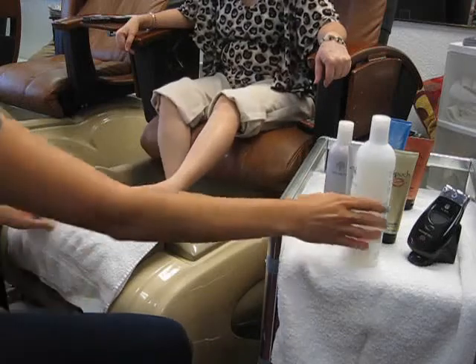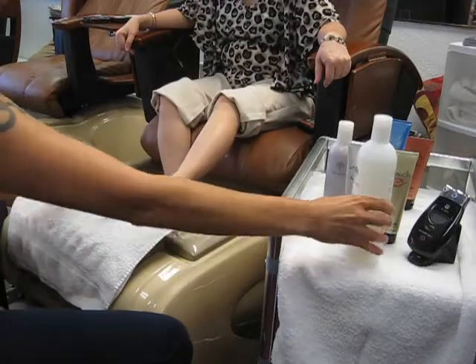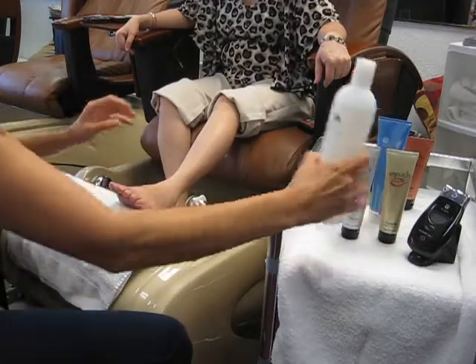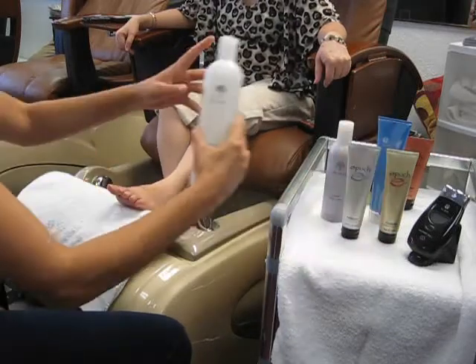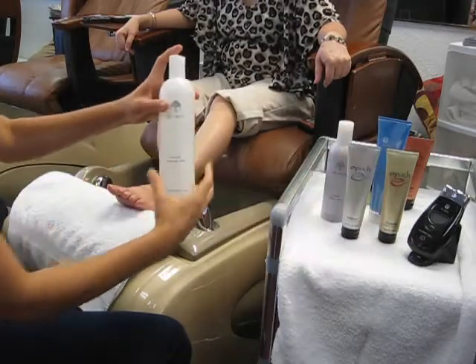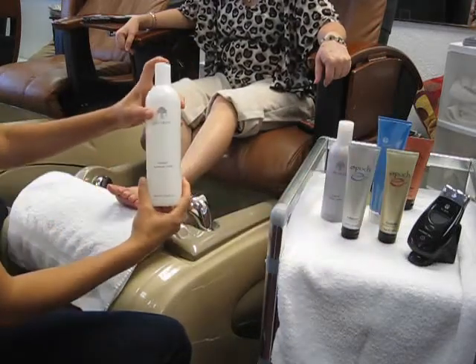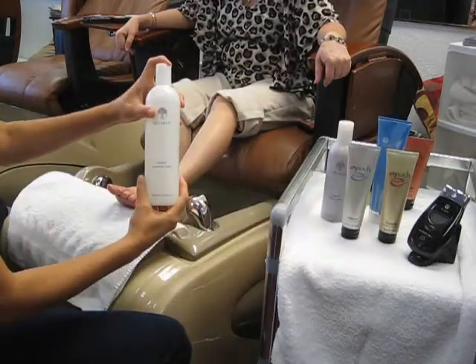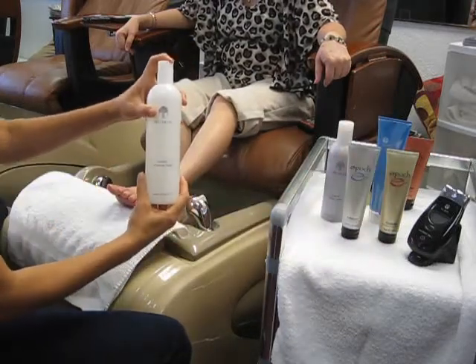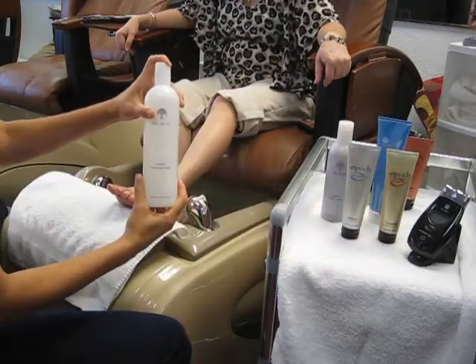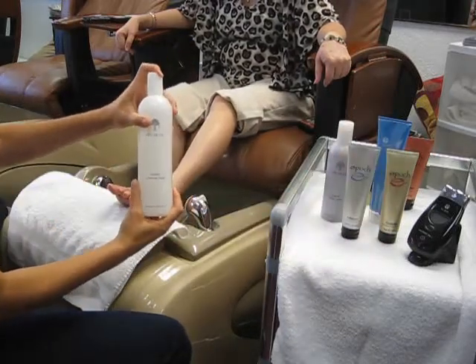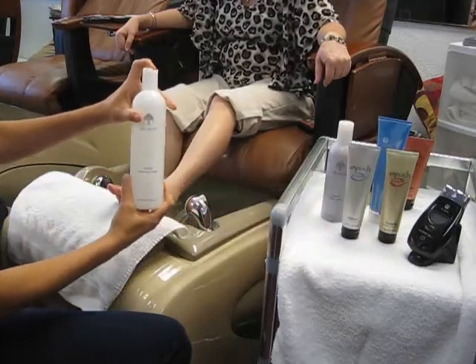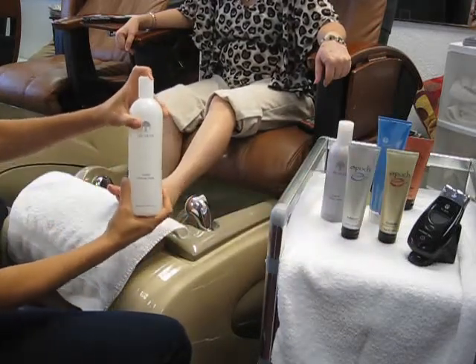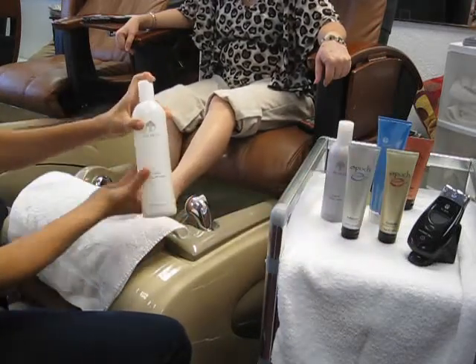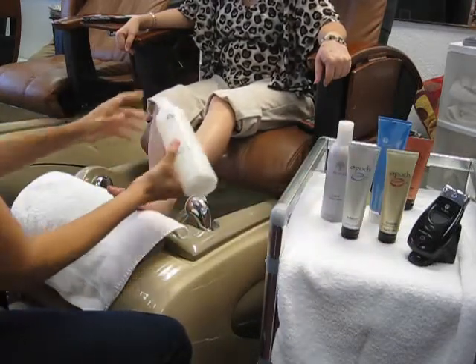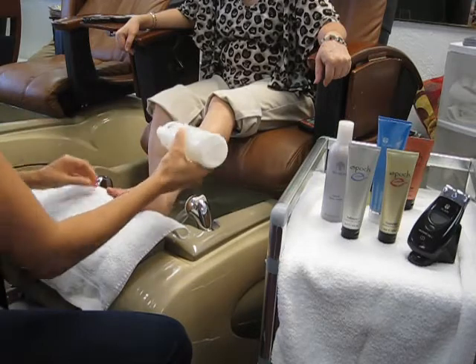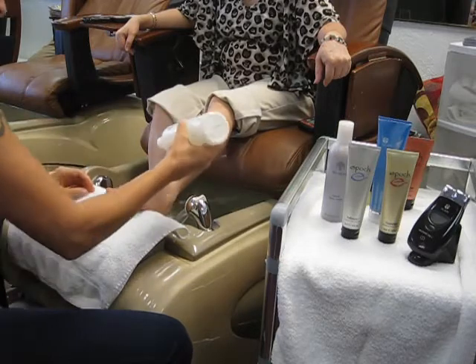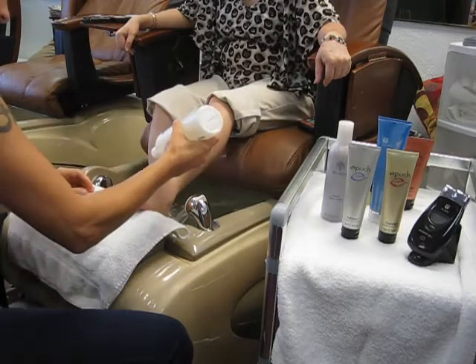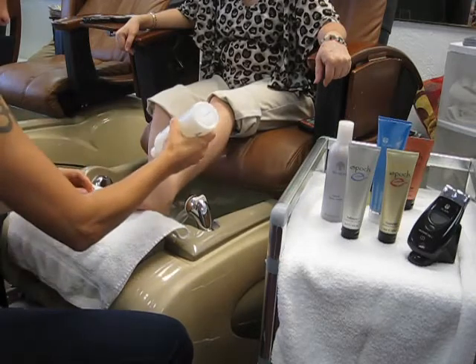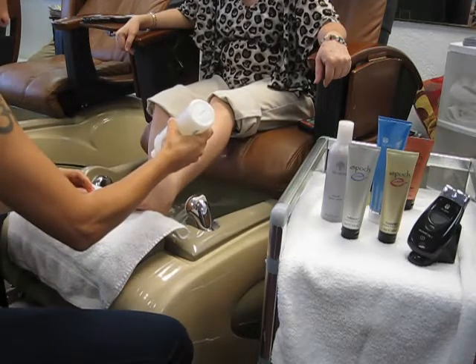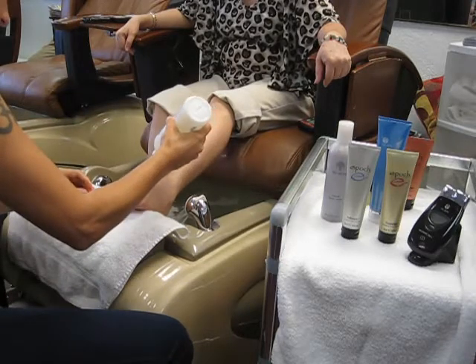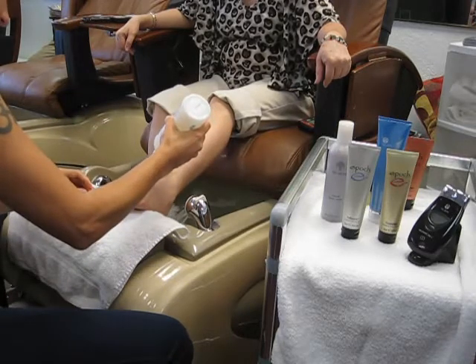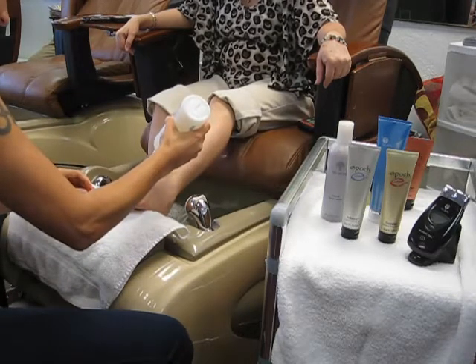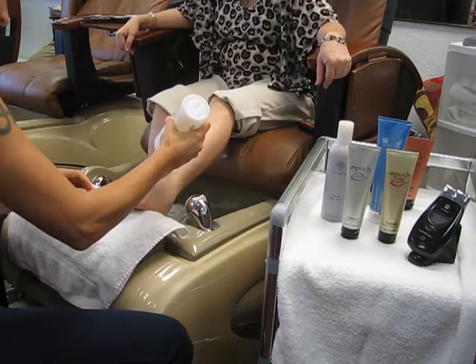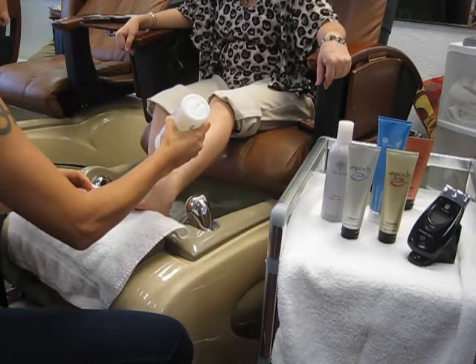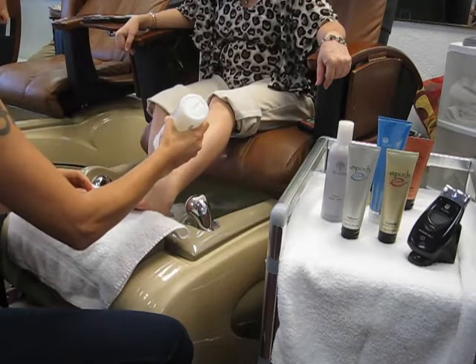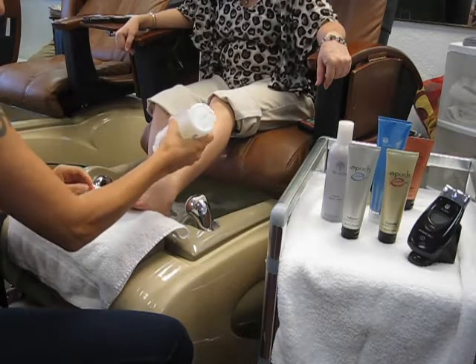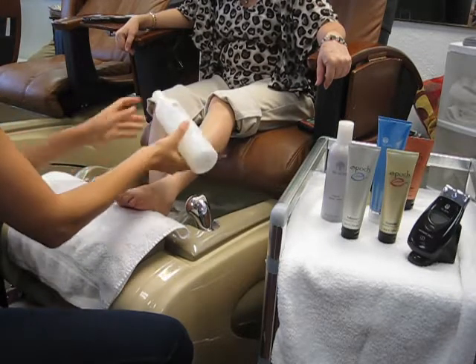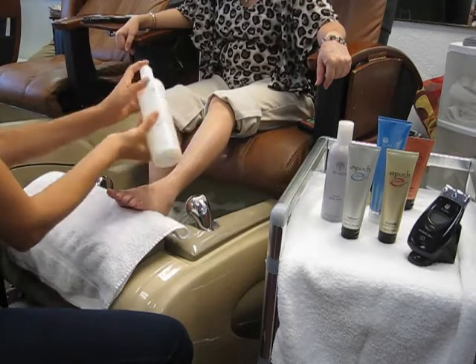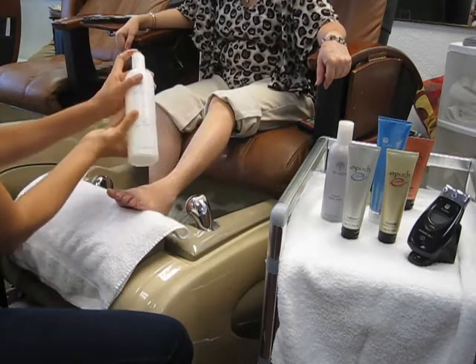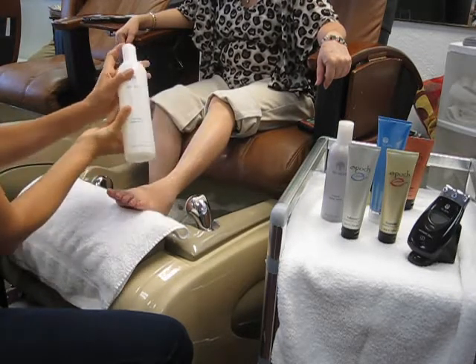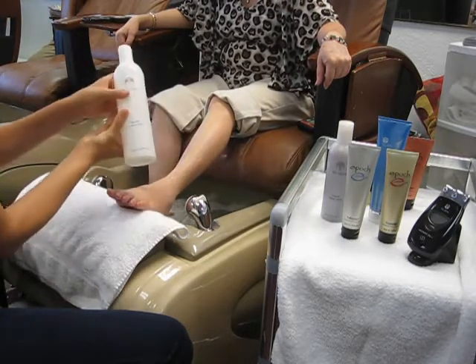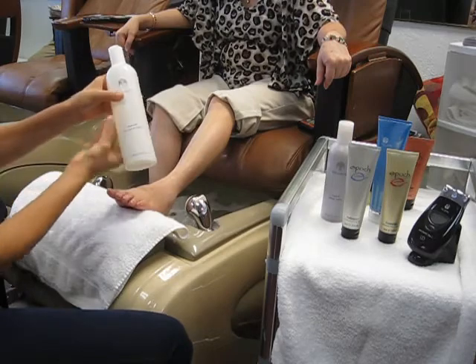Hello and welcome. Today we're at Kimmy's Nails & Spa in San Mateo, California to demonstrate Nu Skin's deluxe and ultra pedicures.